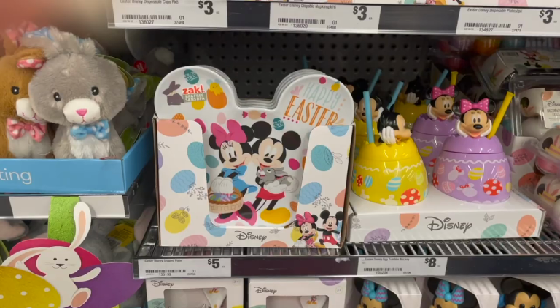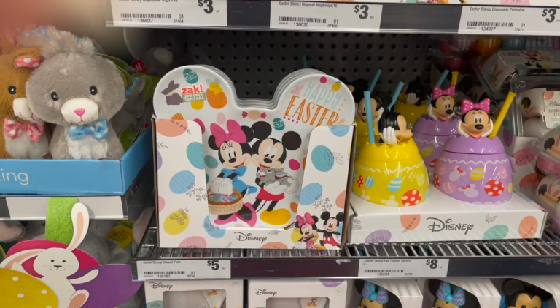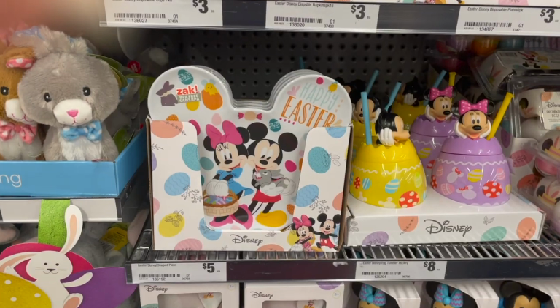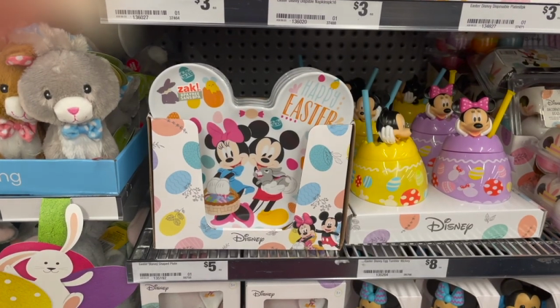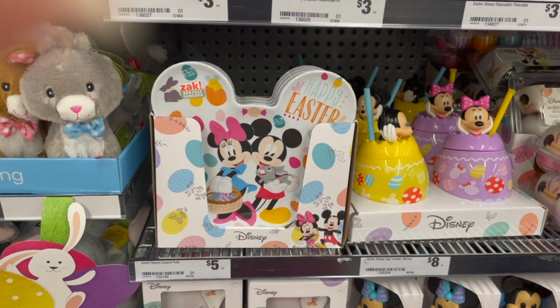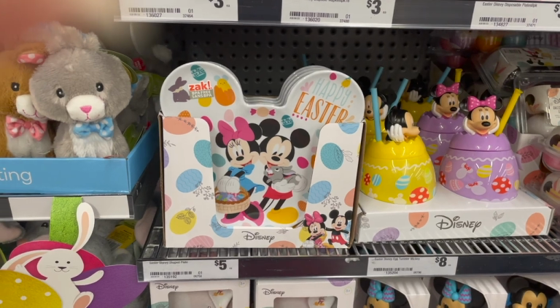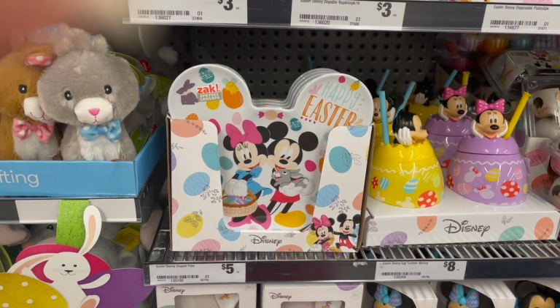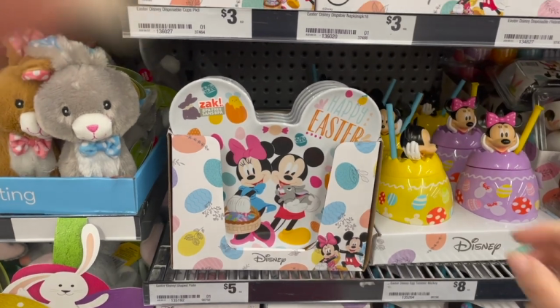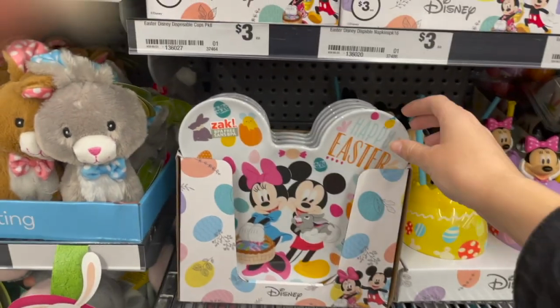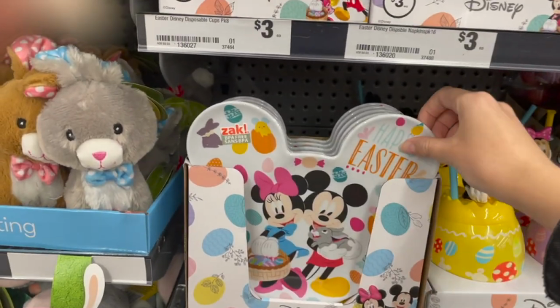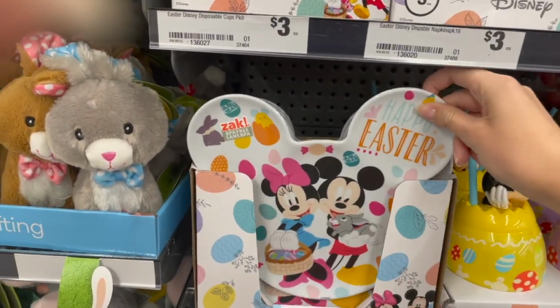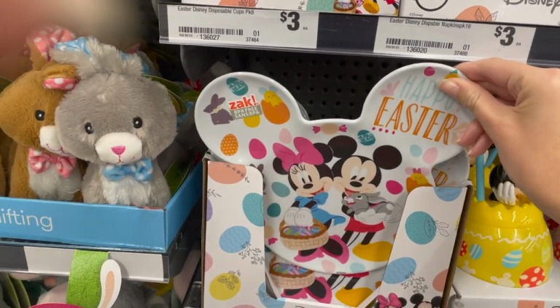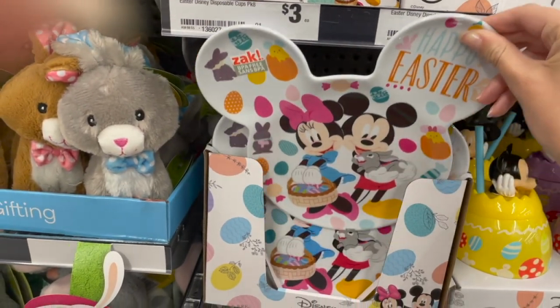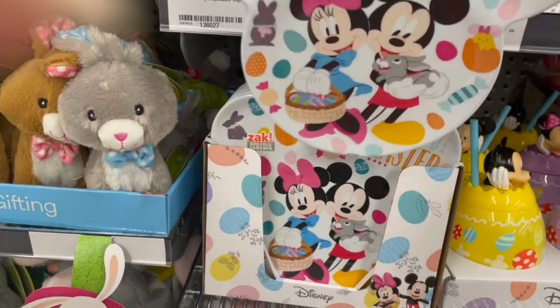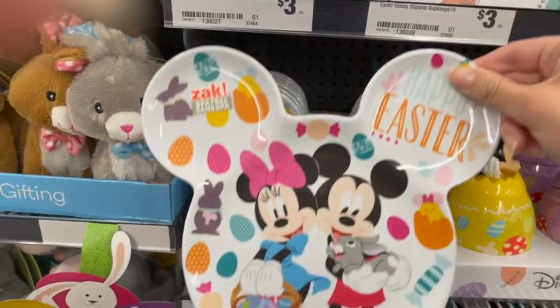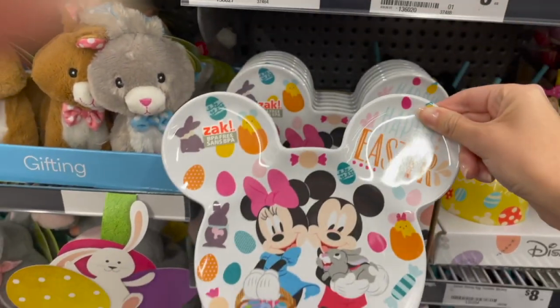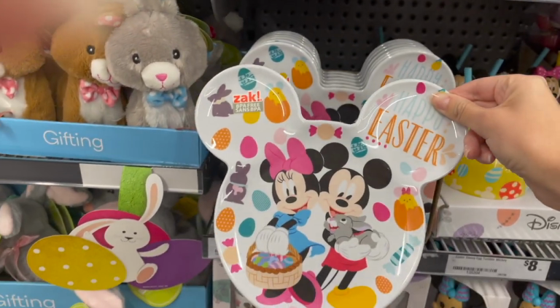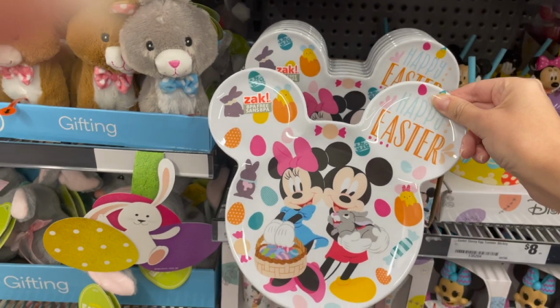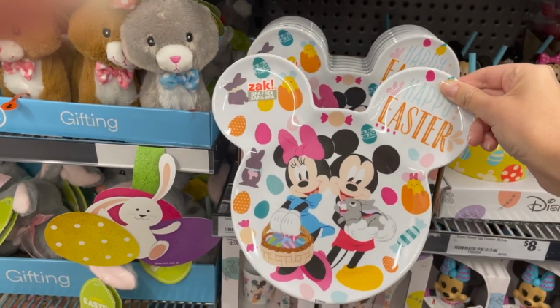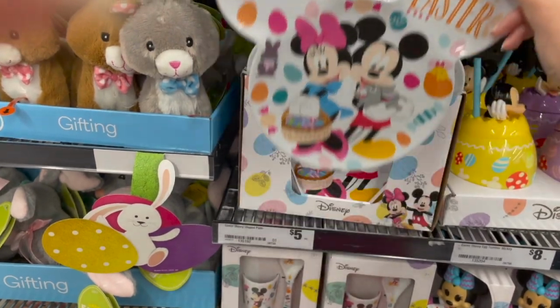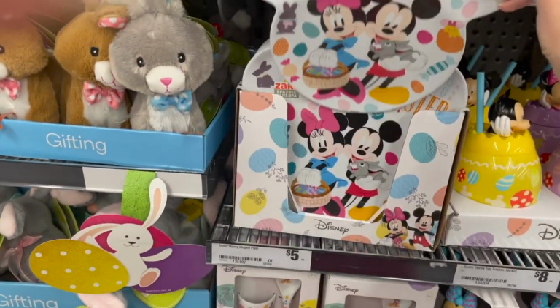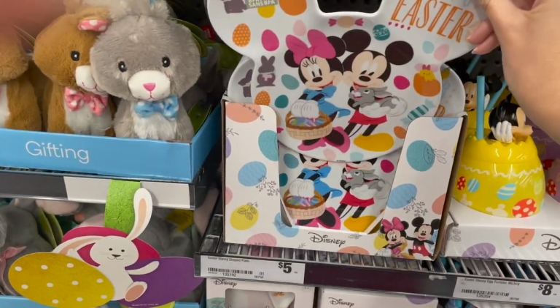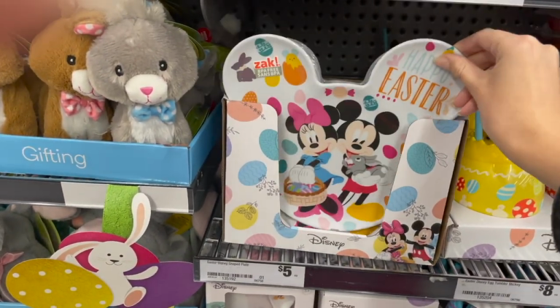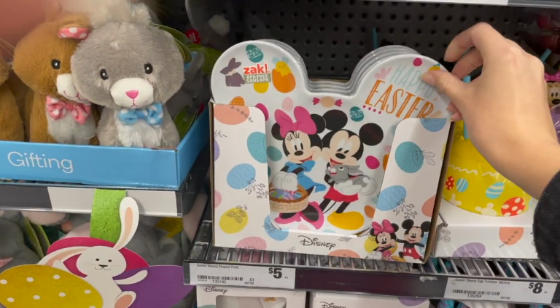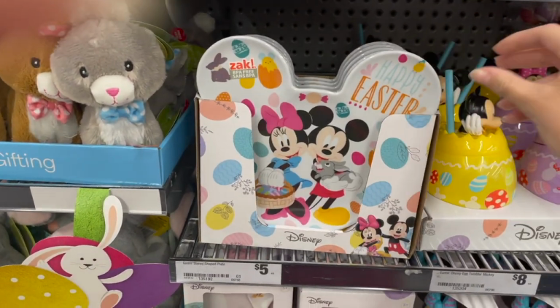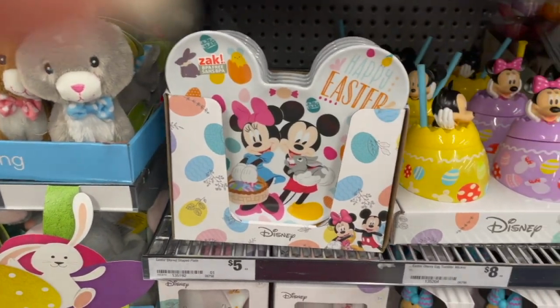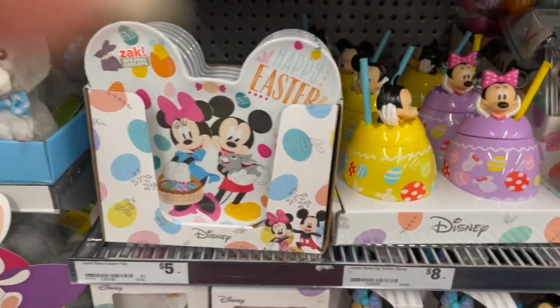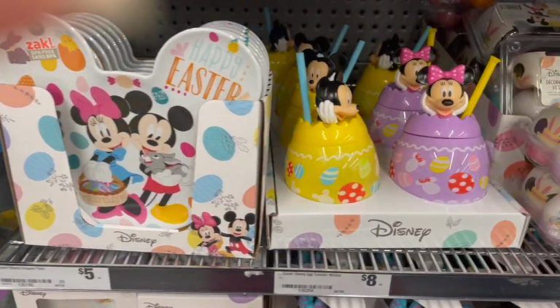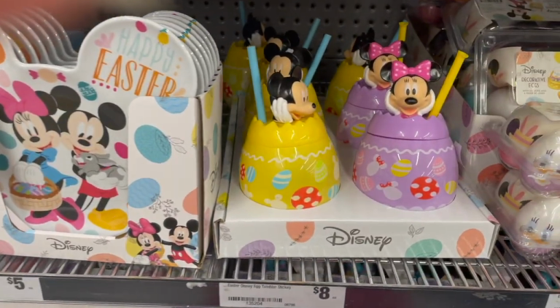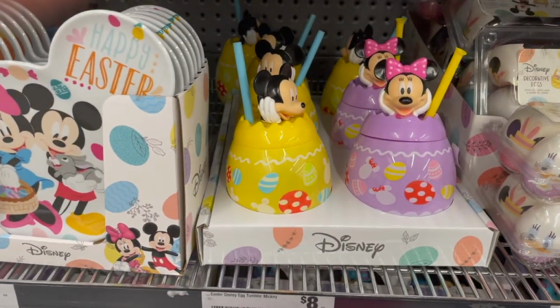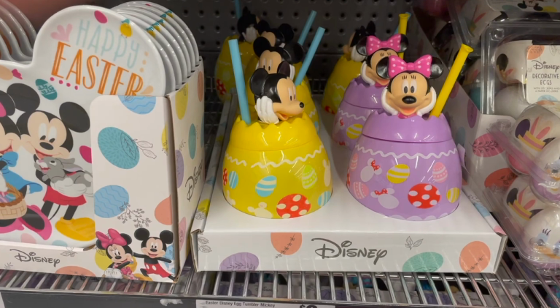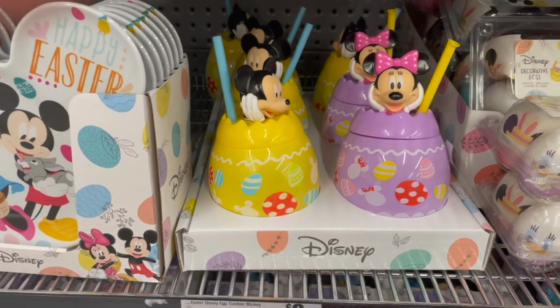Now we're getting to the really good stuff — we've got a really cute Mickey shaped plate which is absolutely adorable. You've also got some sippers over here, so you've got a Mickey one and a Minnie one.